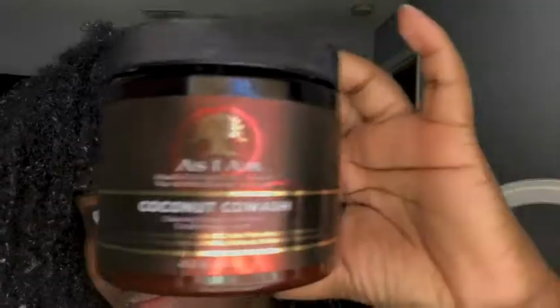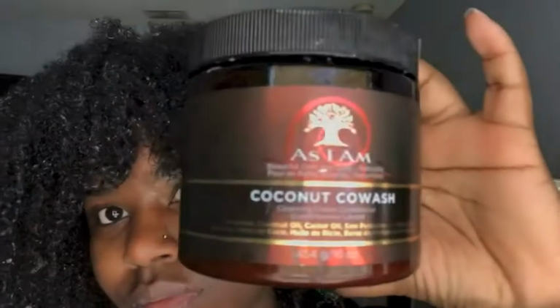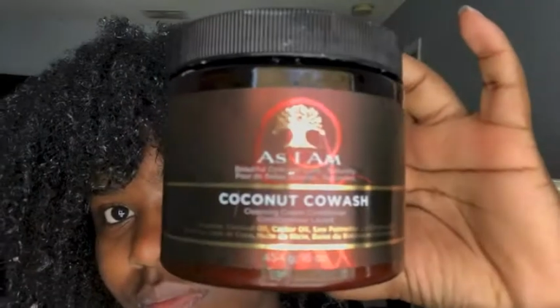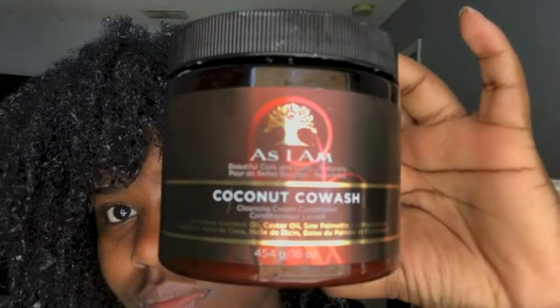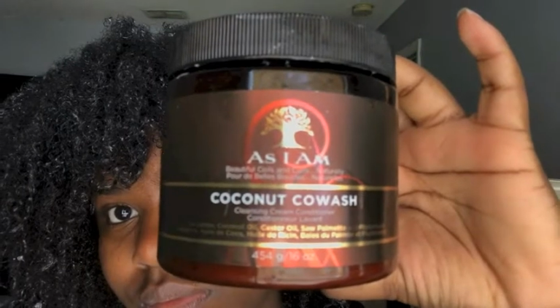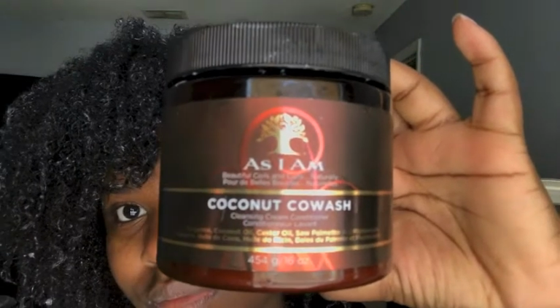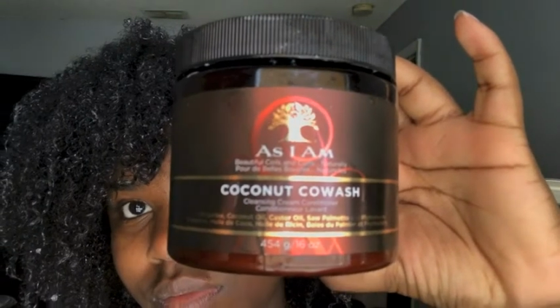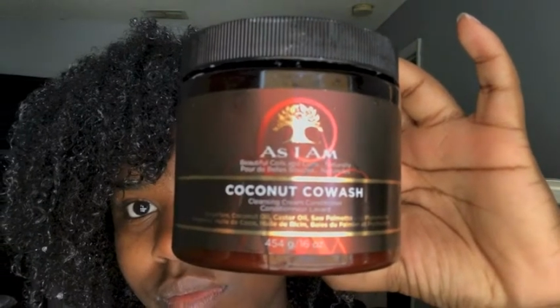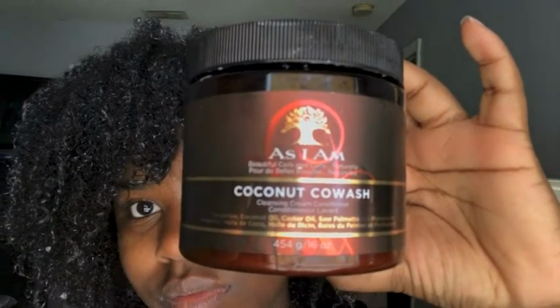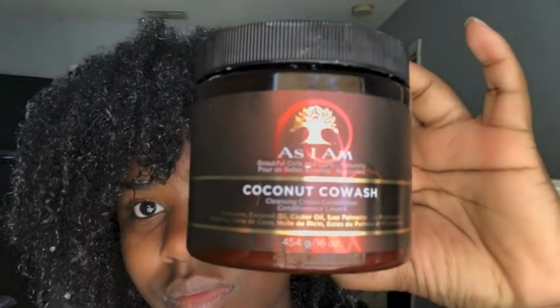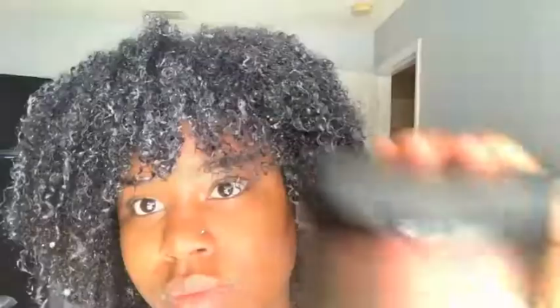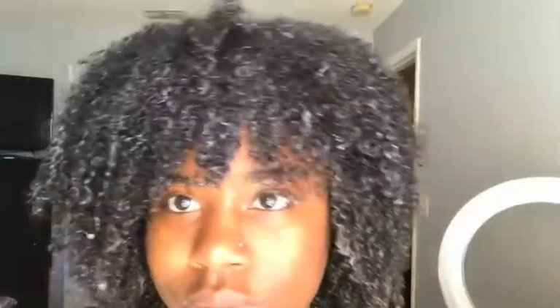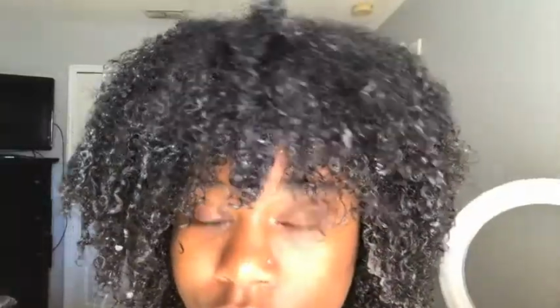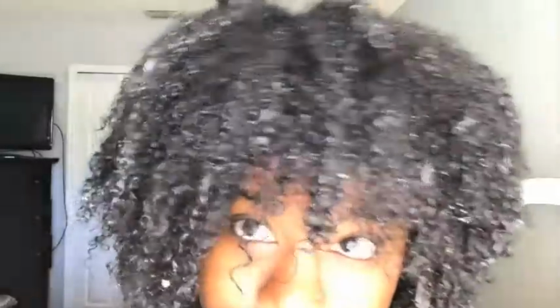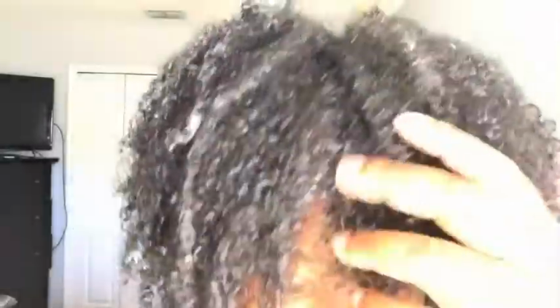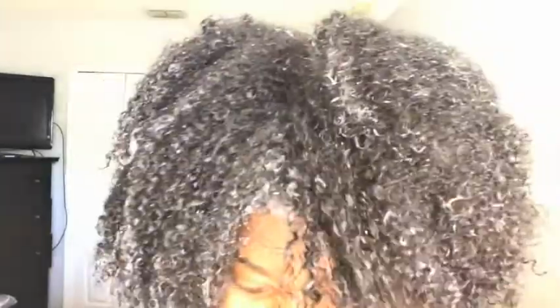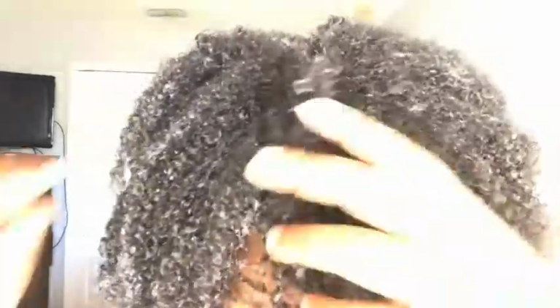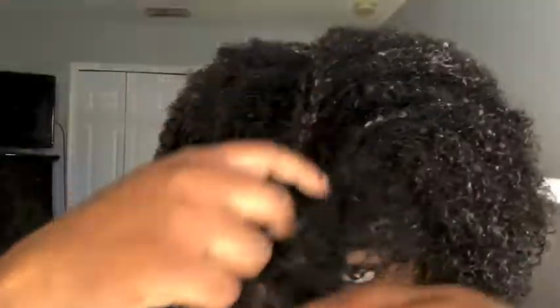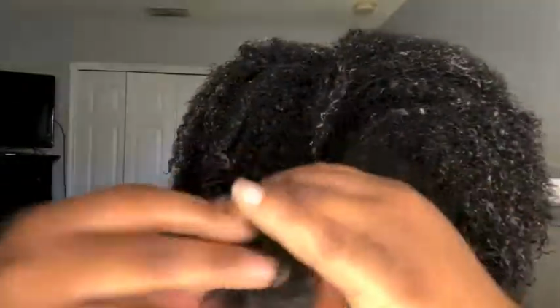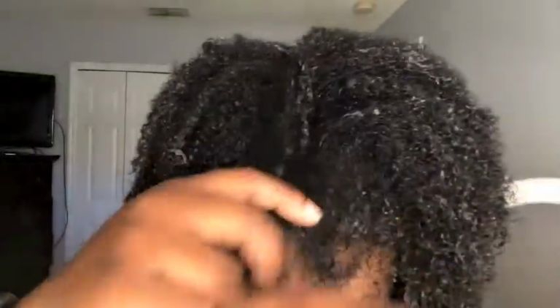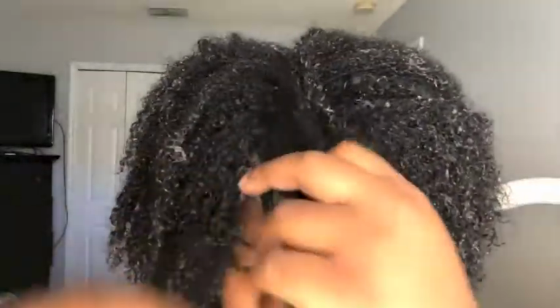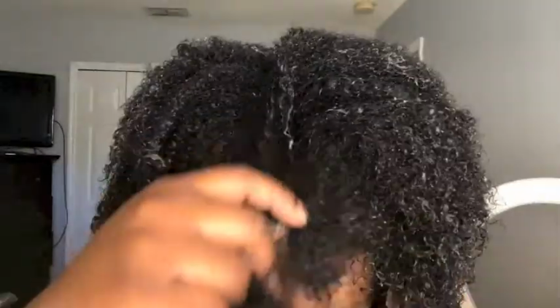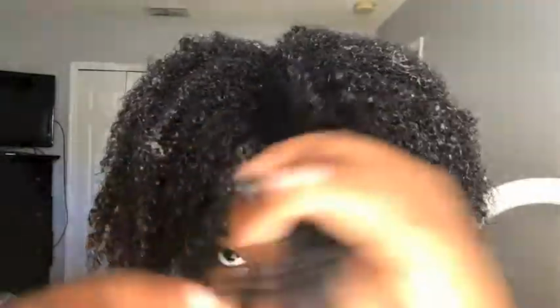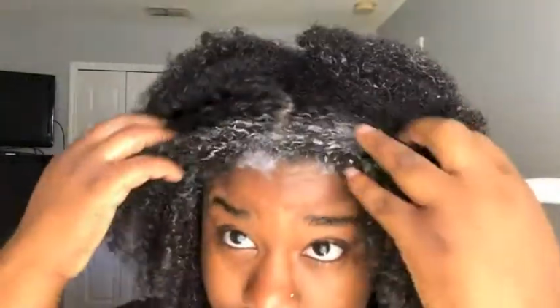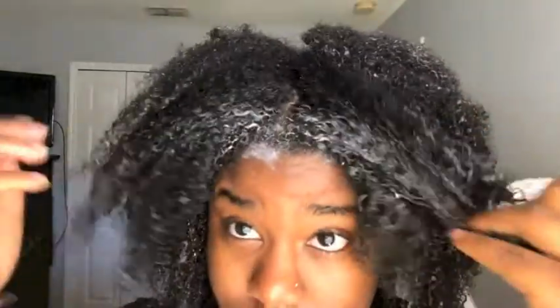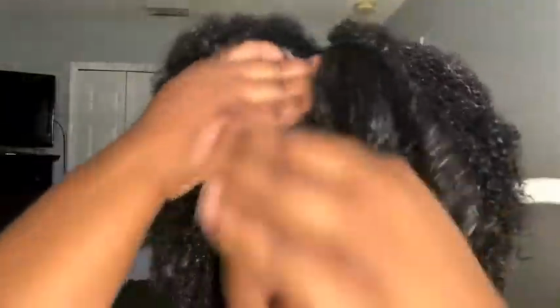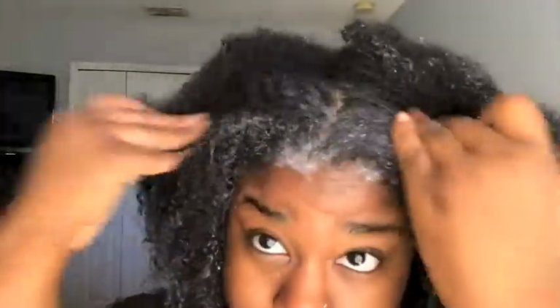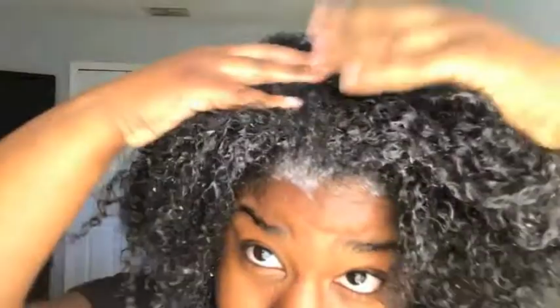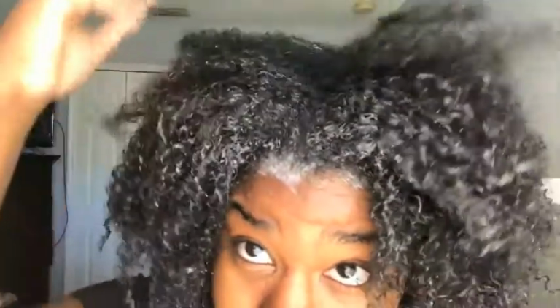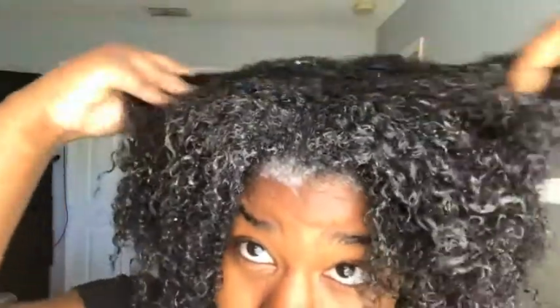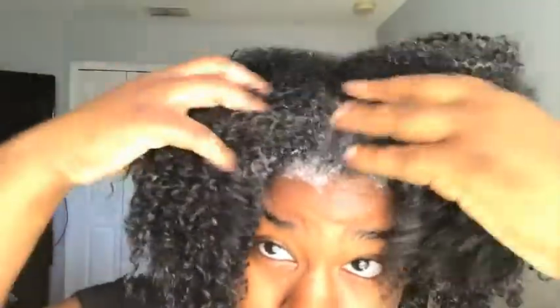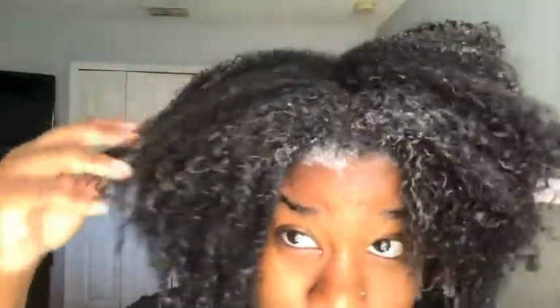We're starting off with As I Am Coconut Co-wash. I just use this and massage it all the way throughout my hair, running my hands through it and detangling my hair at the same time with my hands.